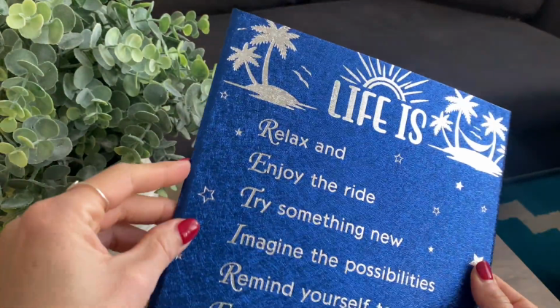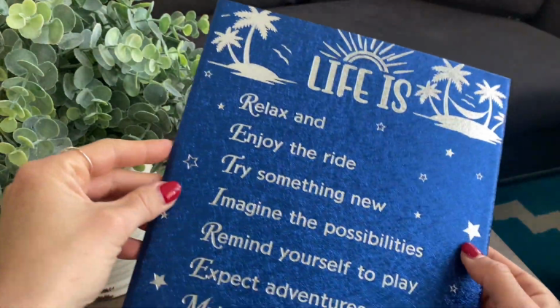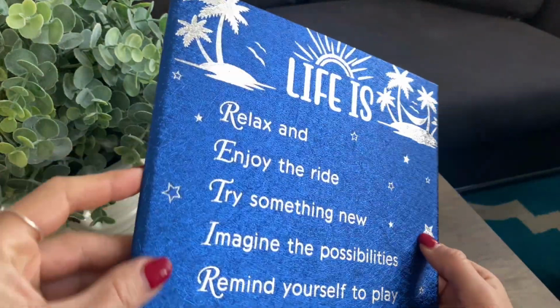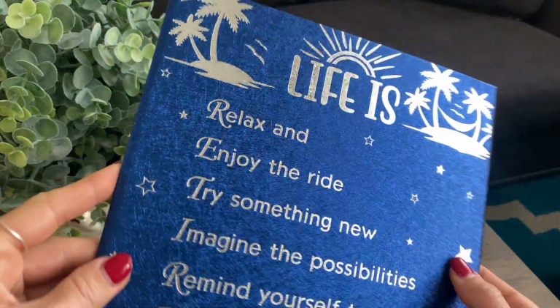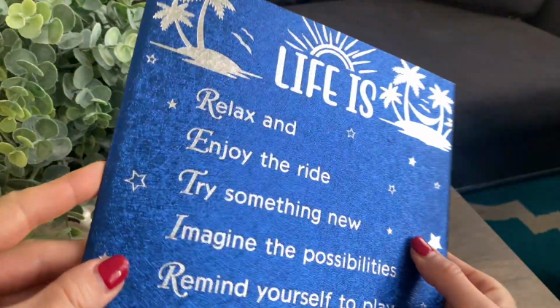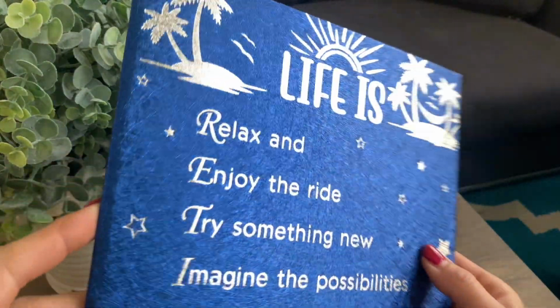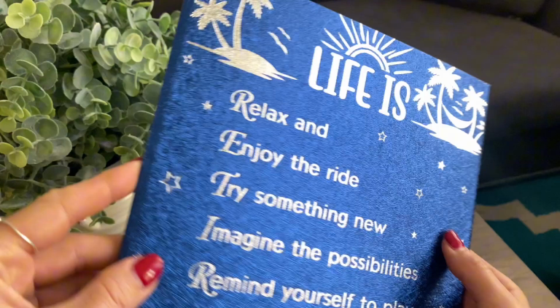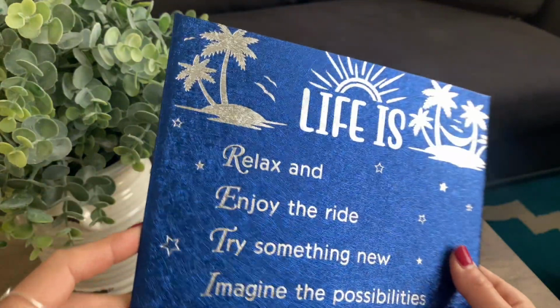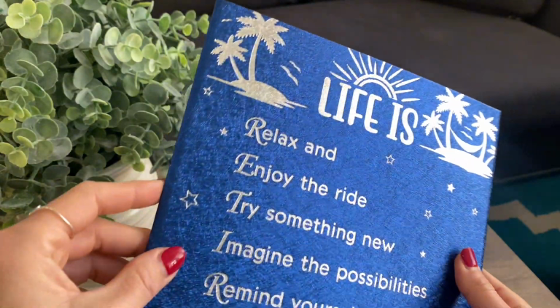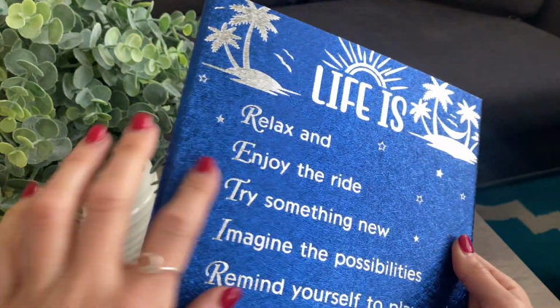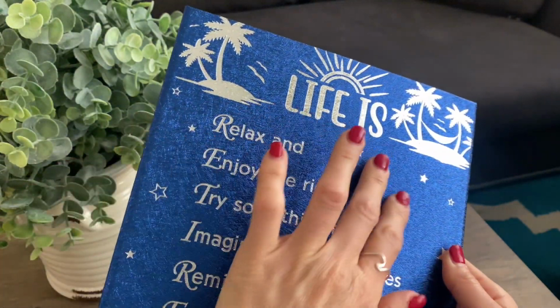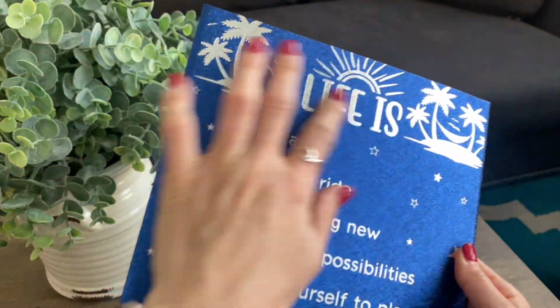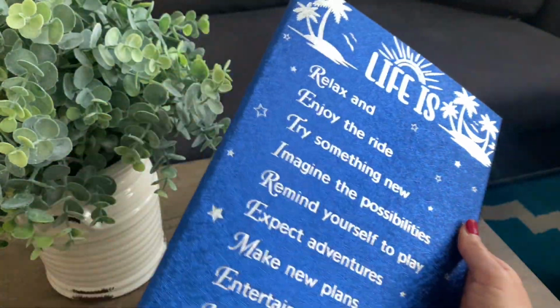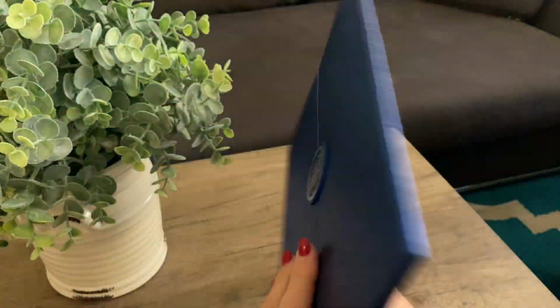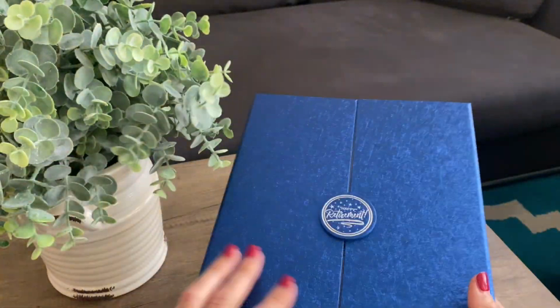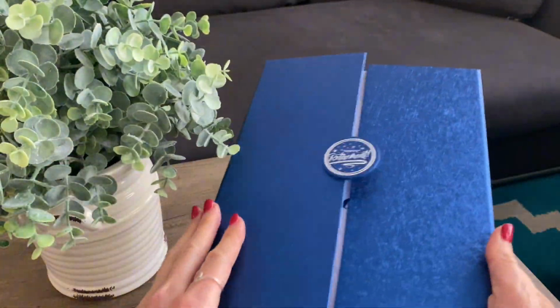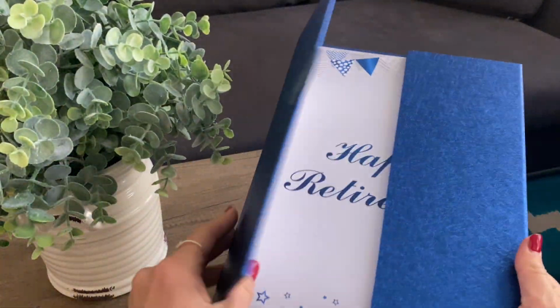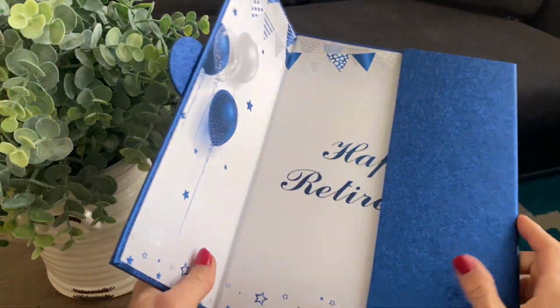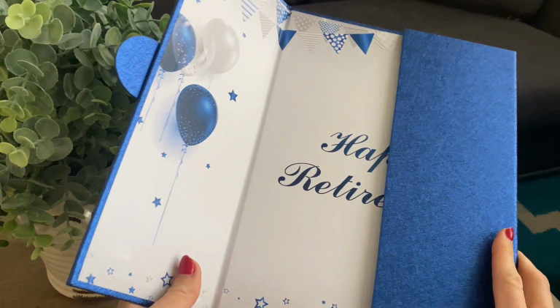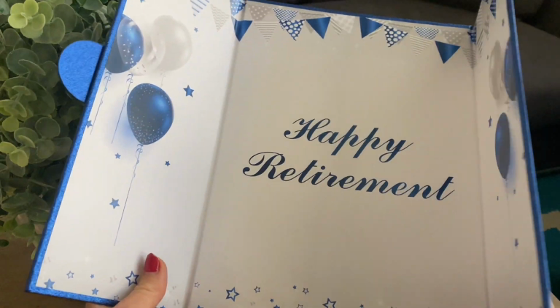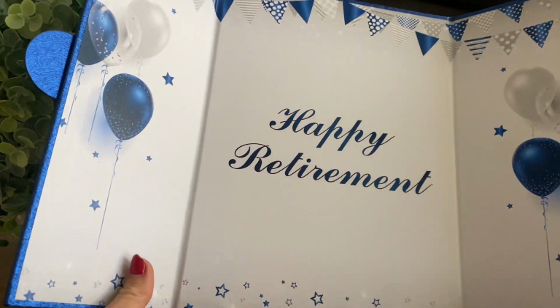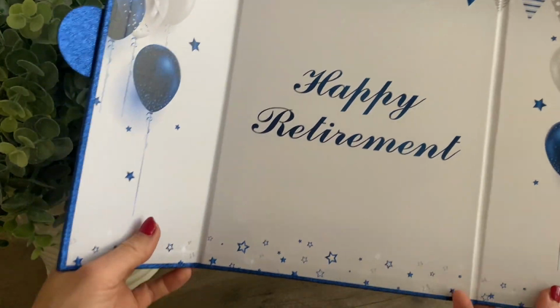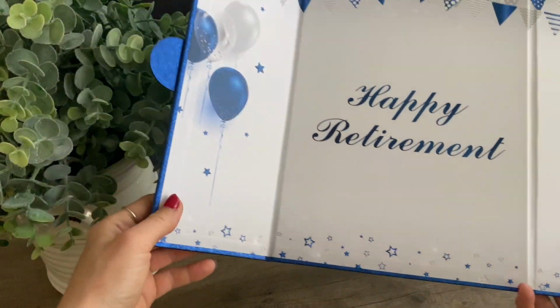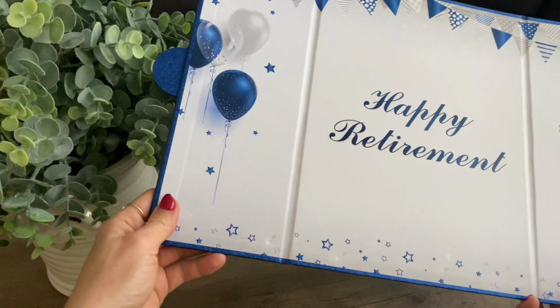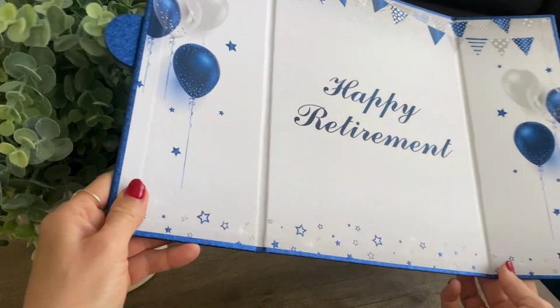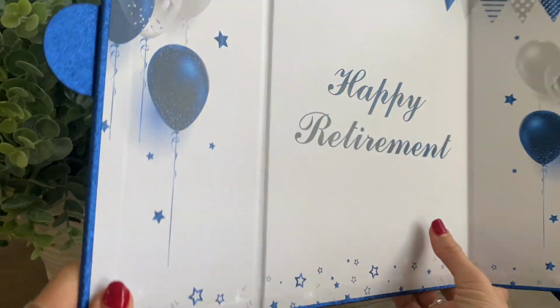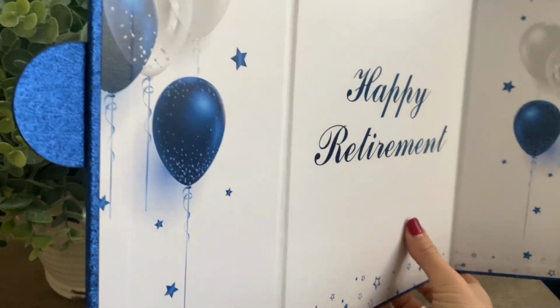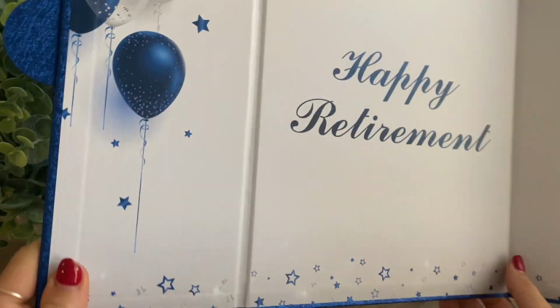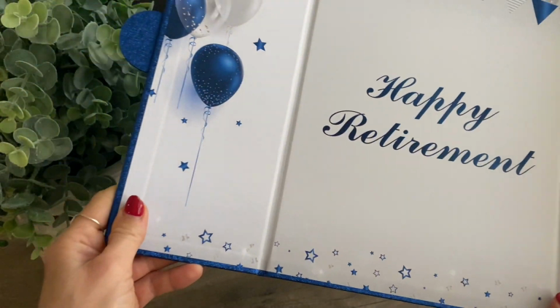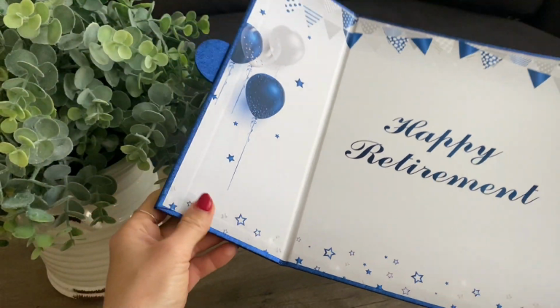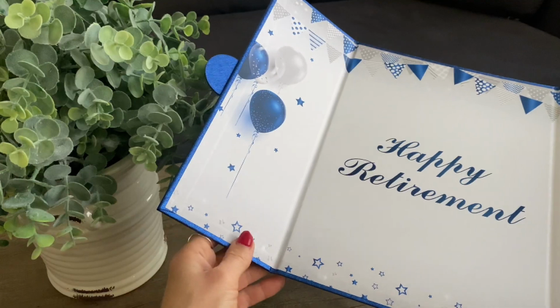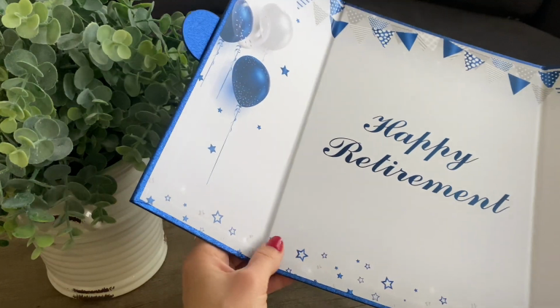As you can see it has this glitter effect and it looks really nice with the blue and the silver right here, and when you open it up it does say 'Happy Retirement,' and there's also plenty of space for you to leave a personal note.